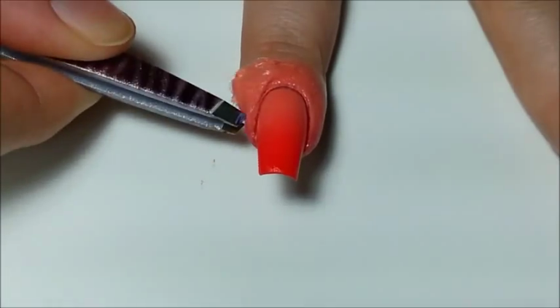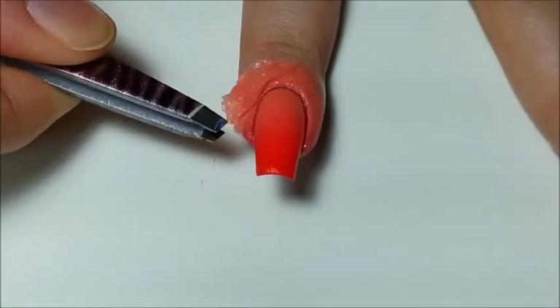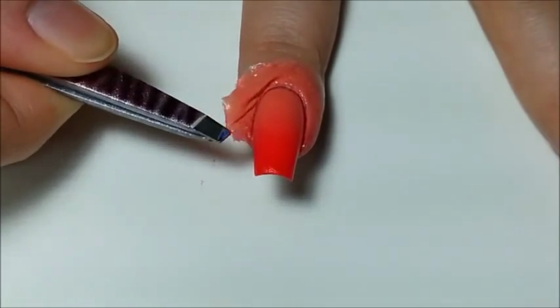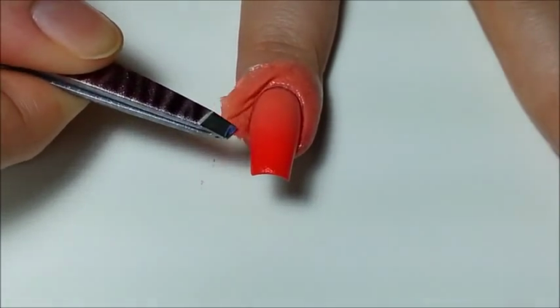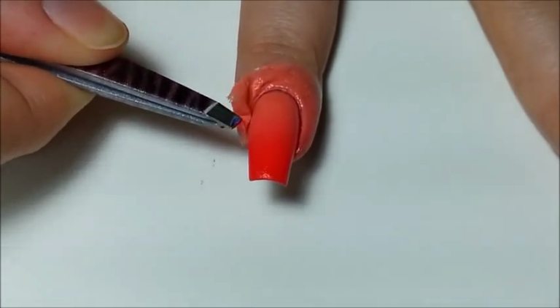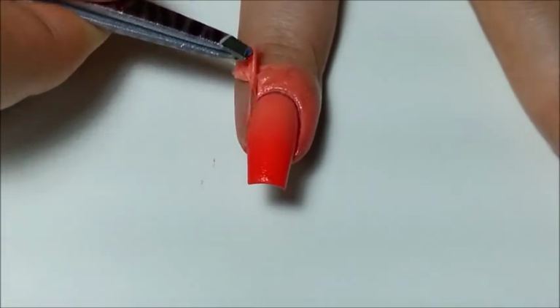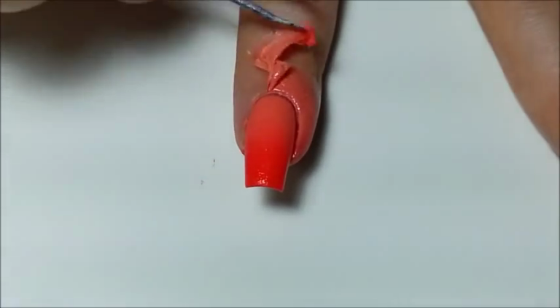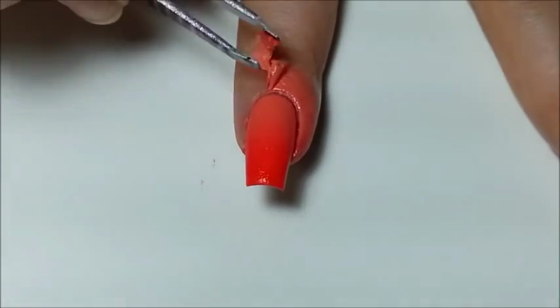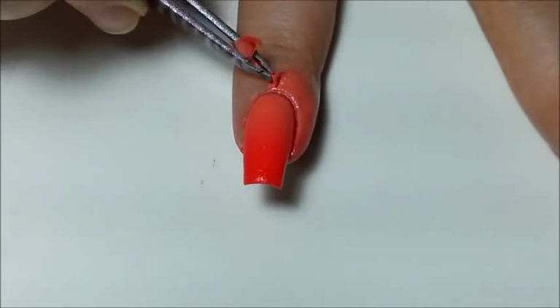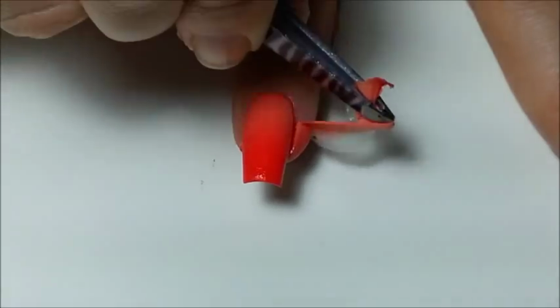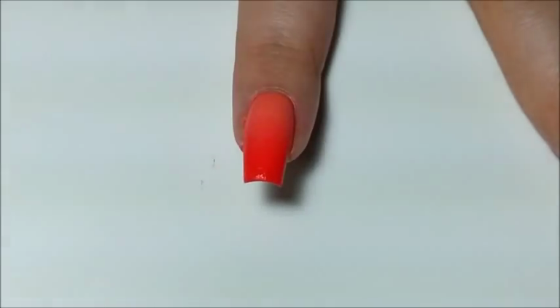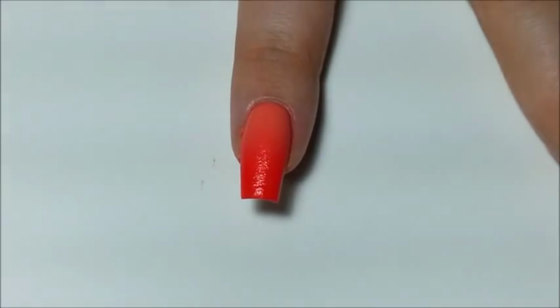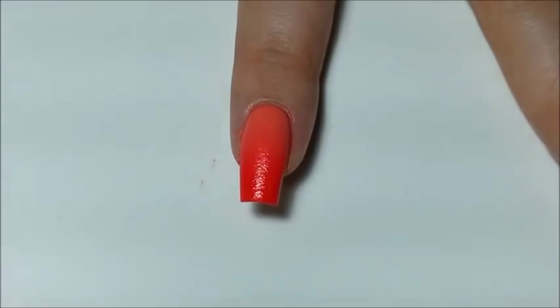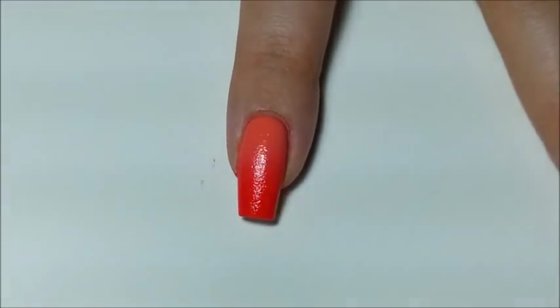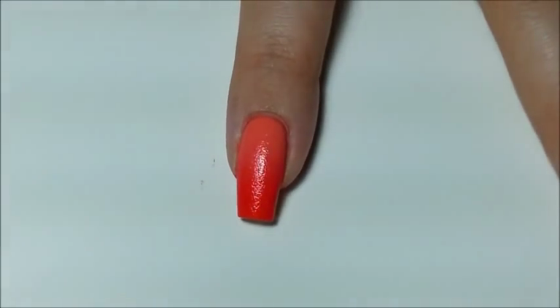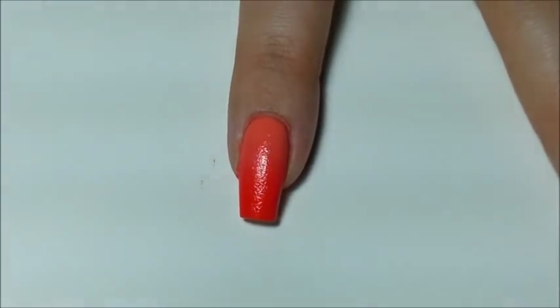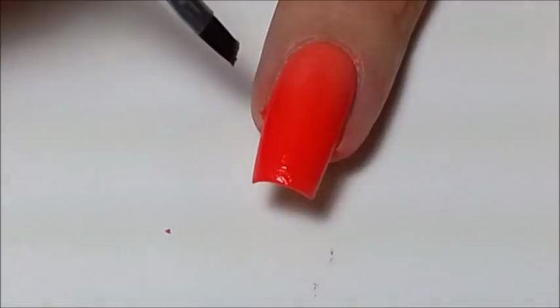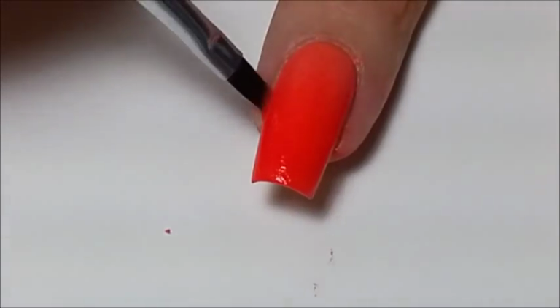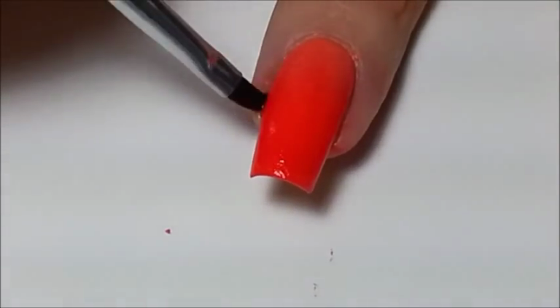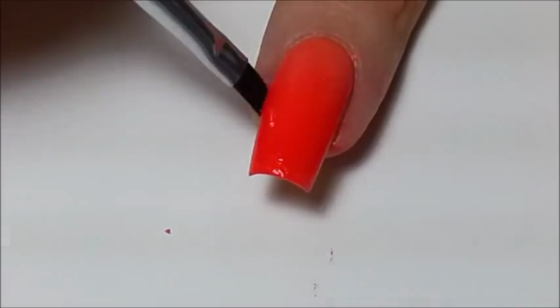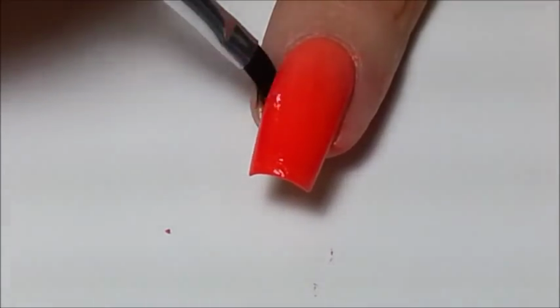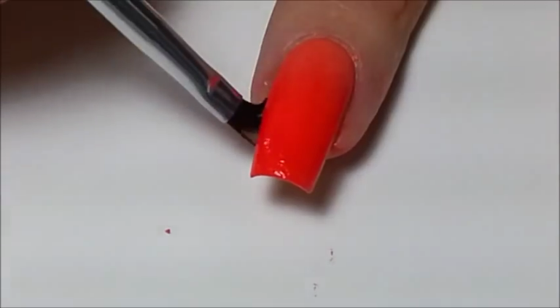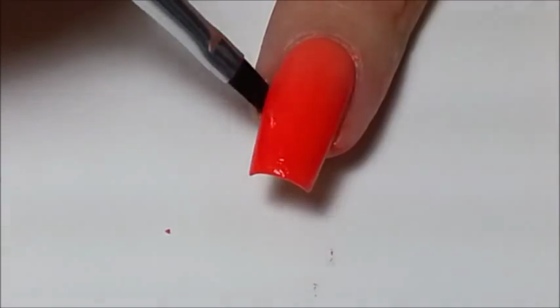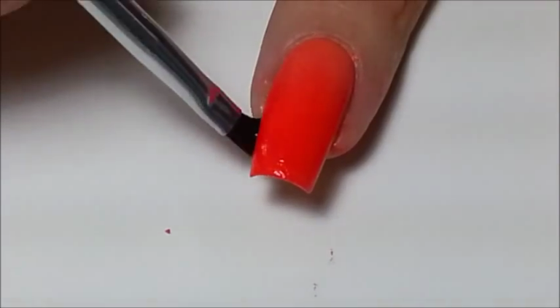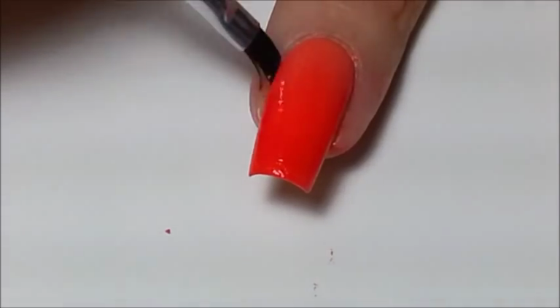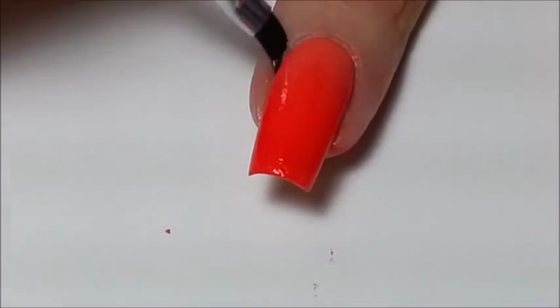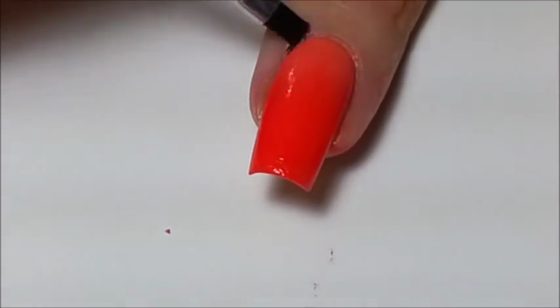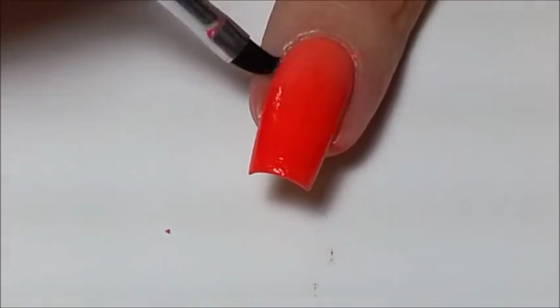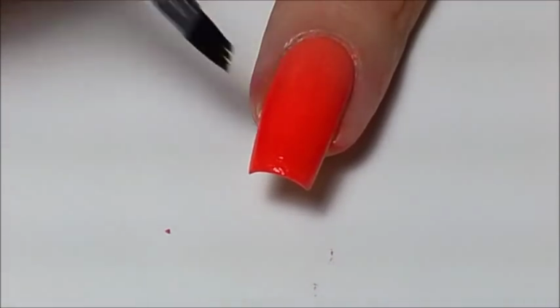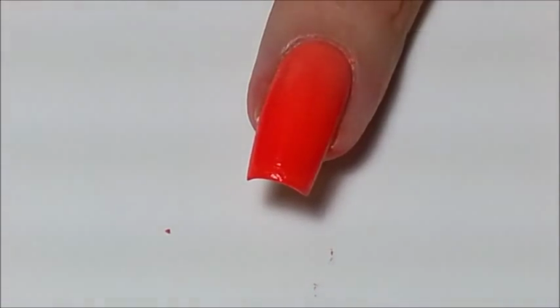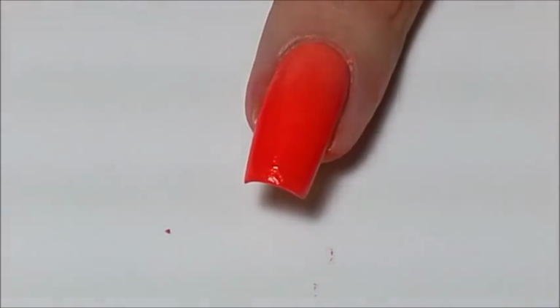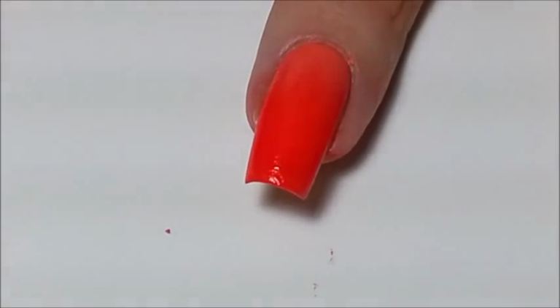Taking some tweezers, remove the liquid tape, and then with a small angled brush and polish remover, clean around your cuticles. Now if you didn't clean up the white polish beforehand, it will show through at this point. That's why it's really important to clean it up before you start sponging.